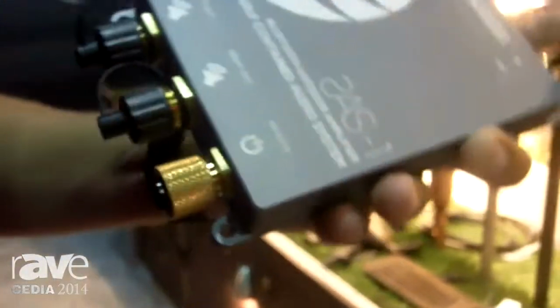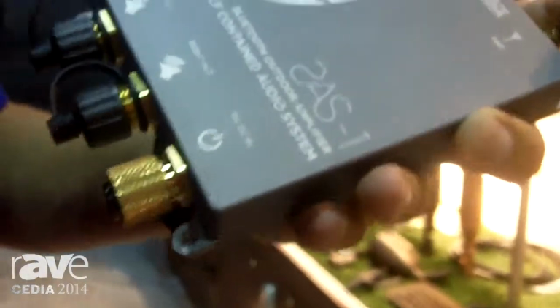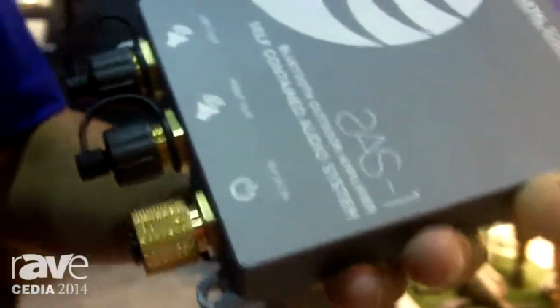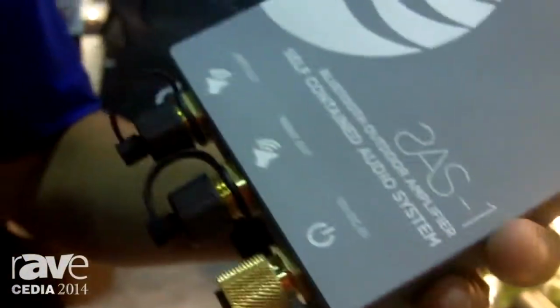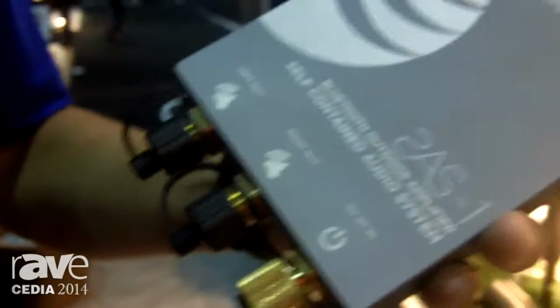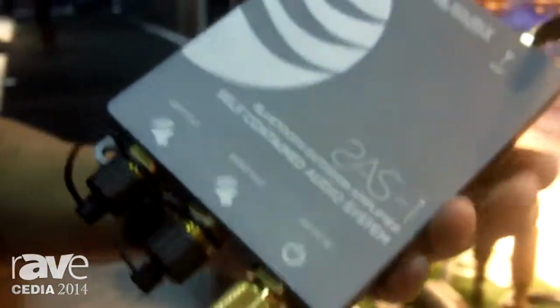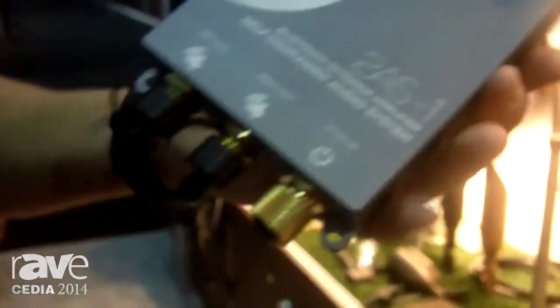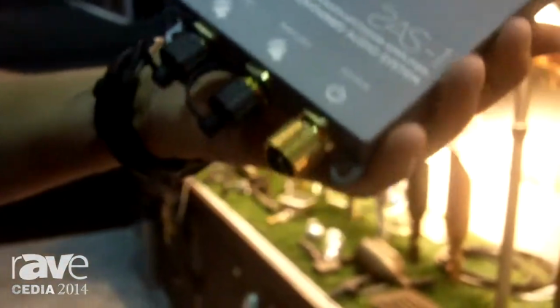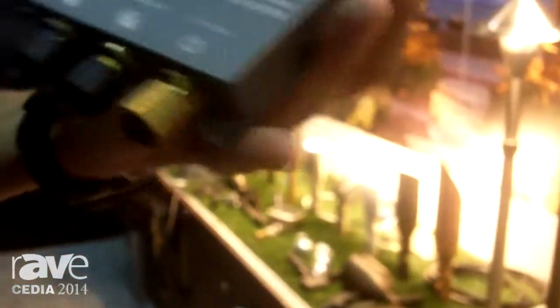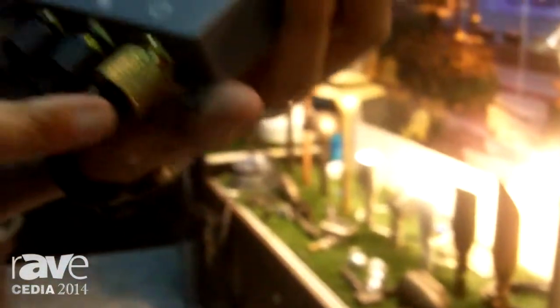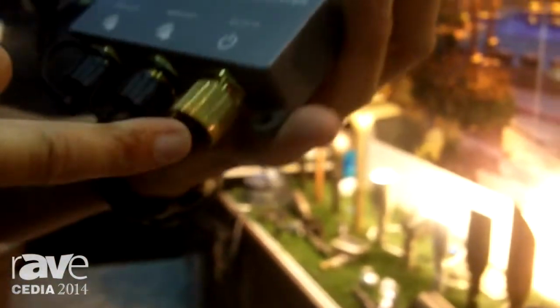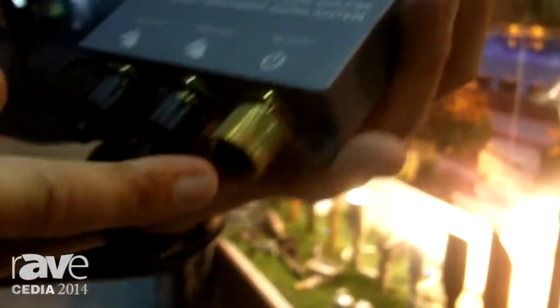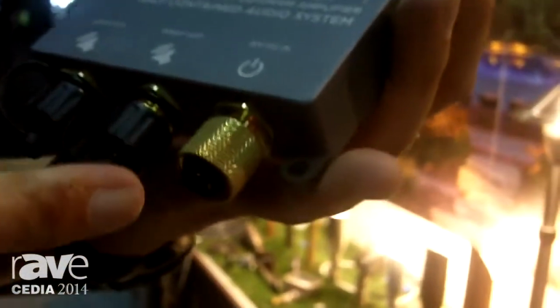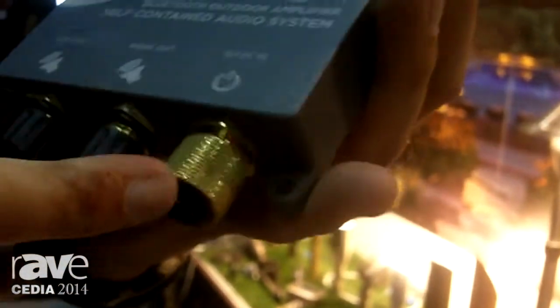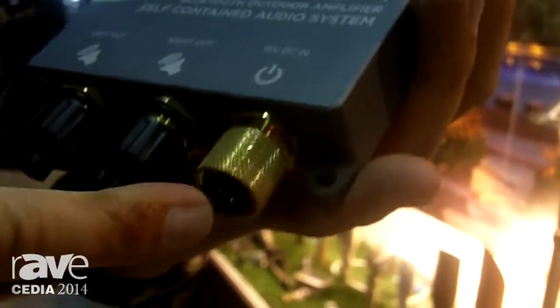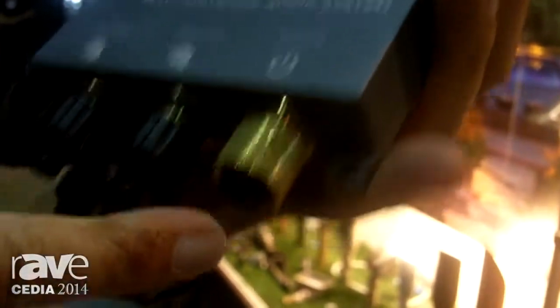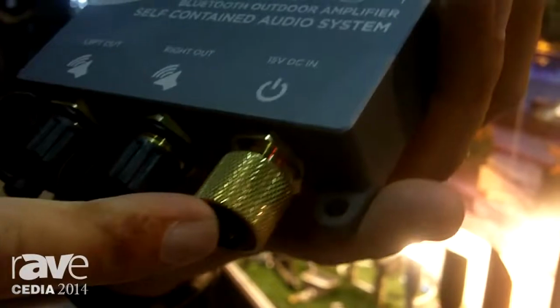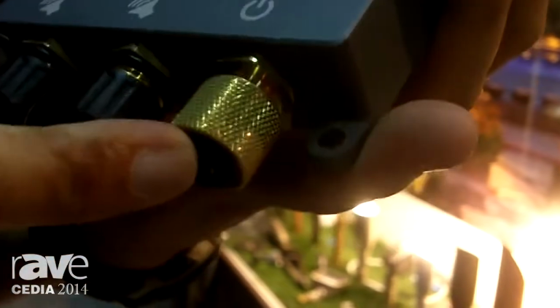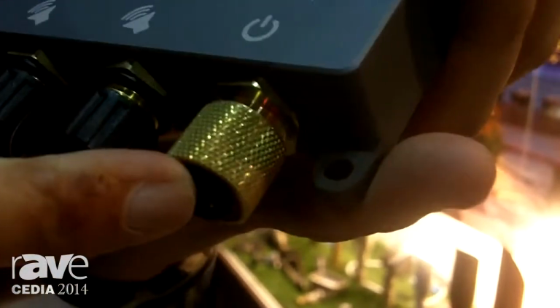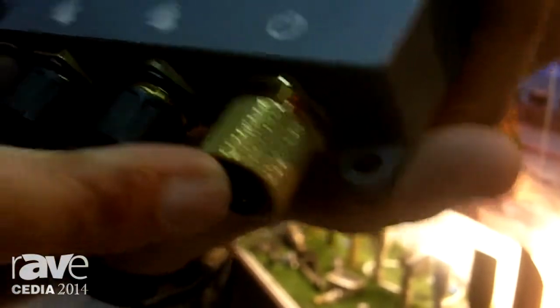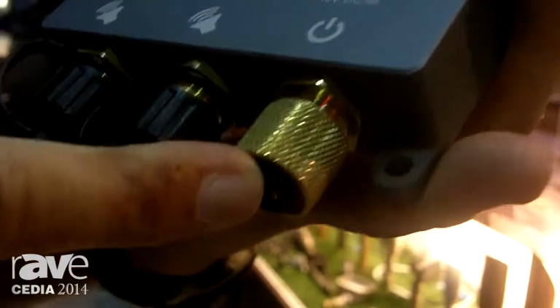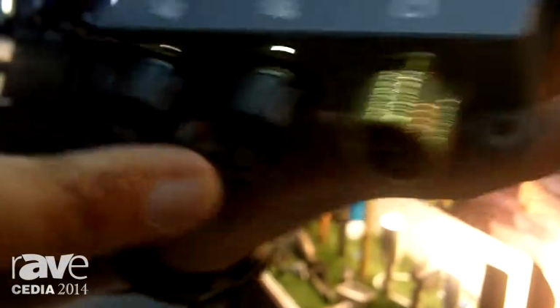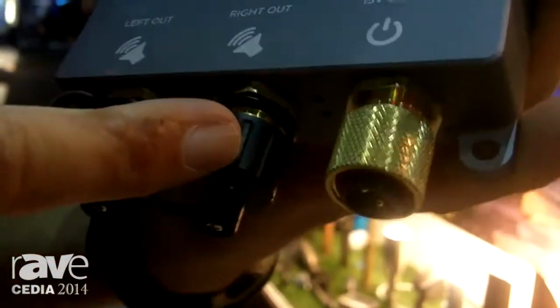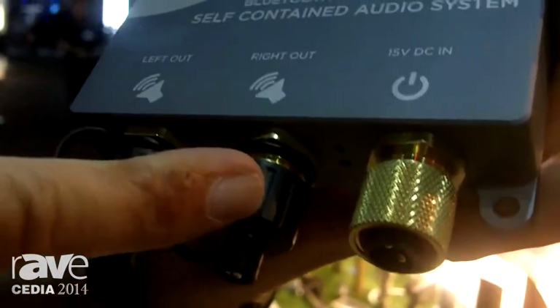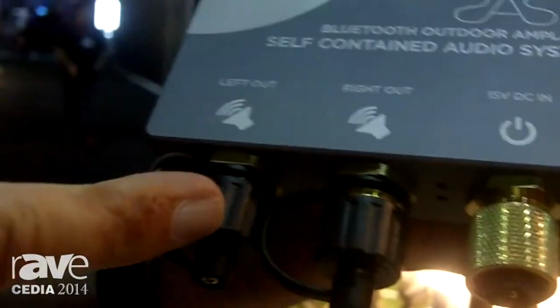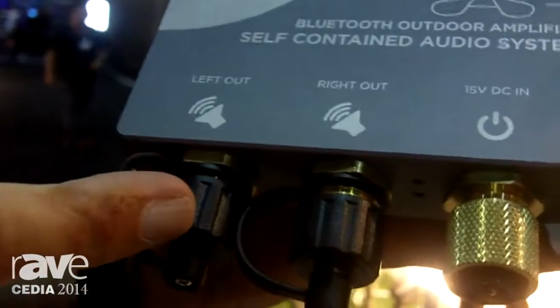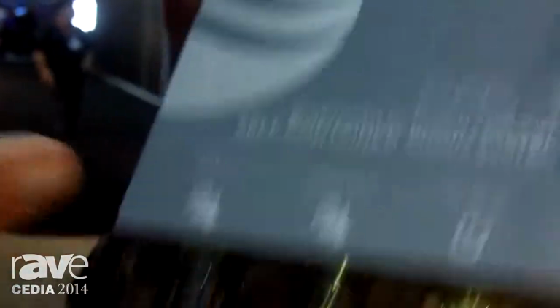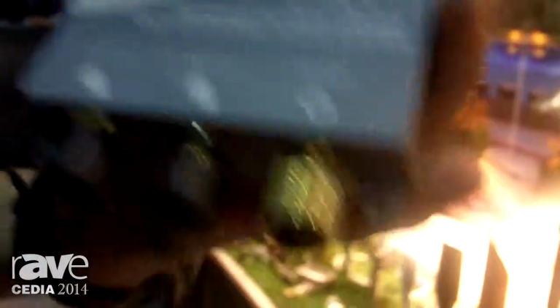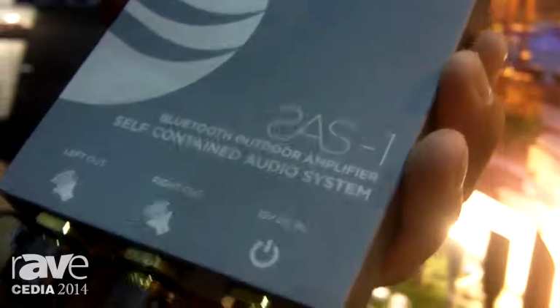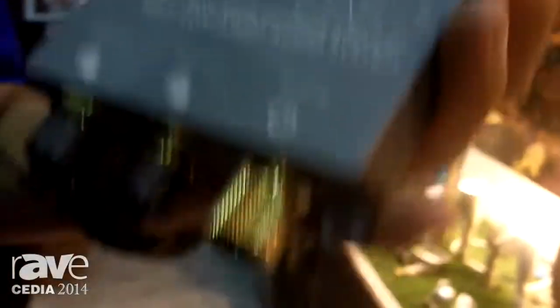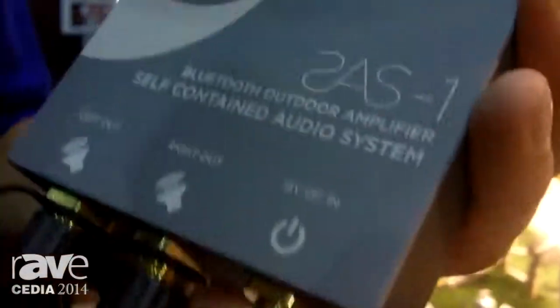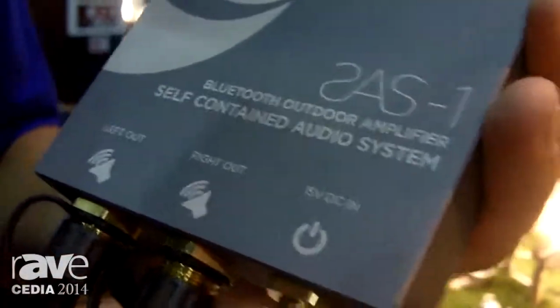Bluetooth input, so it's very simple for customers to use. Use our proprietary power supply and cable system and send 15 volts DC in. Then stereo right and left output and use it with any of our surround speakers.